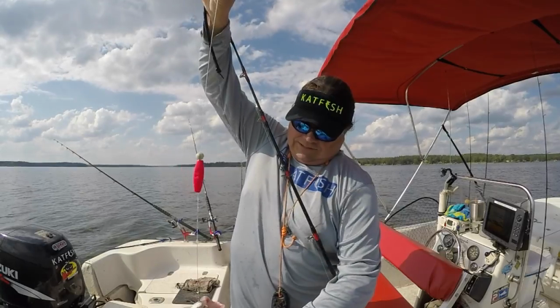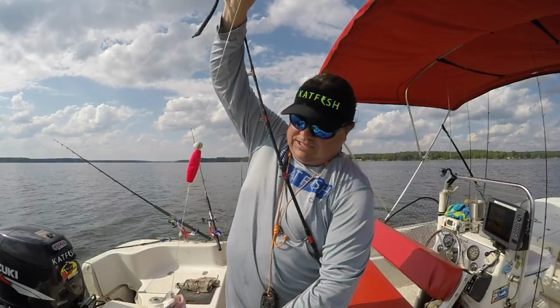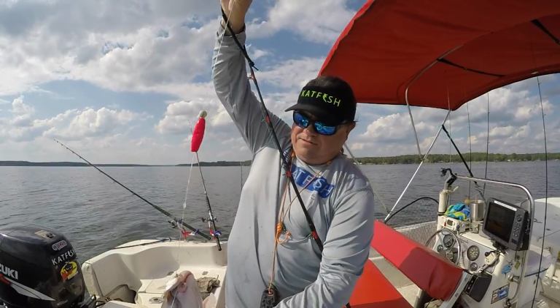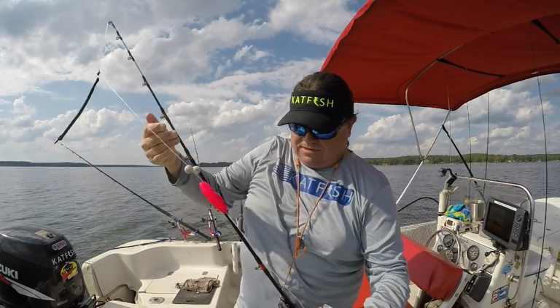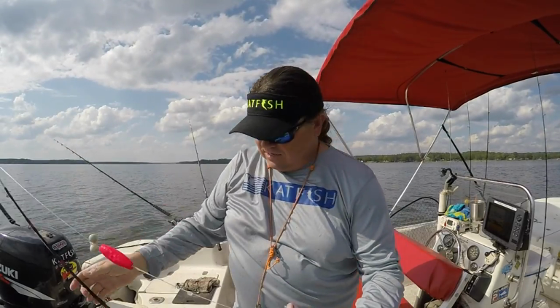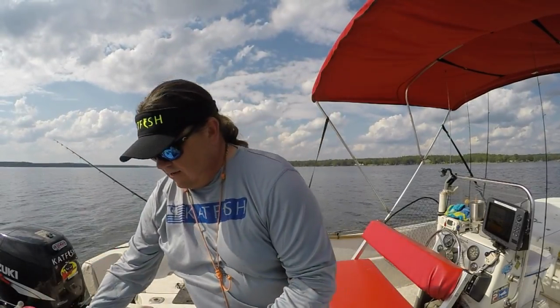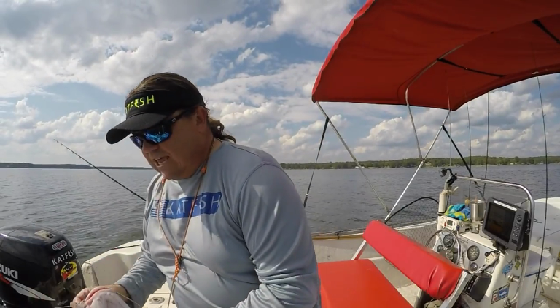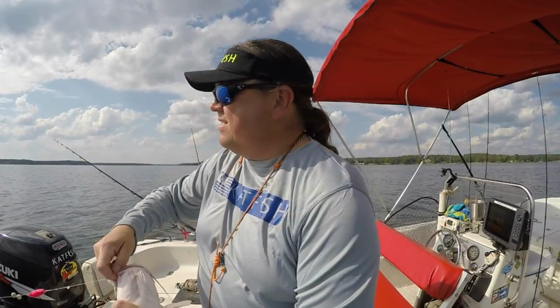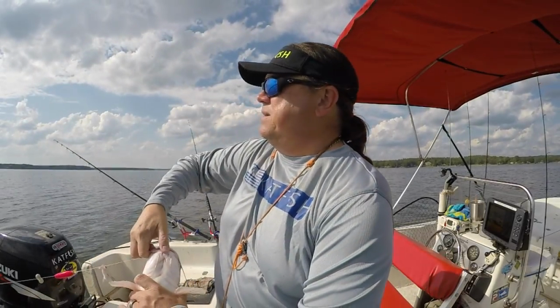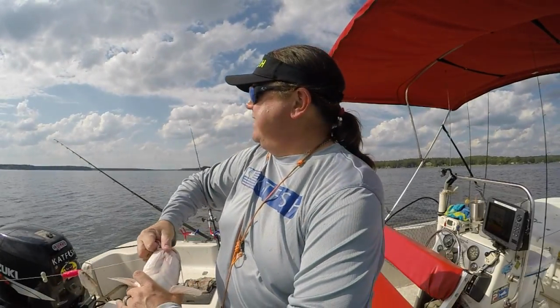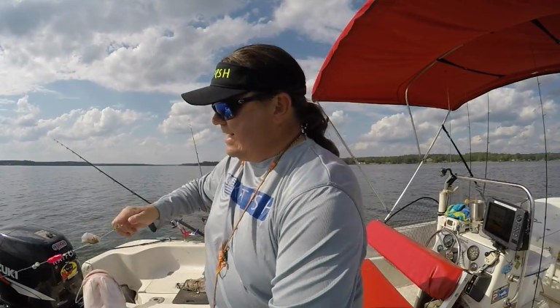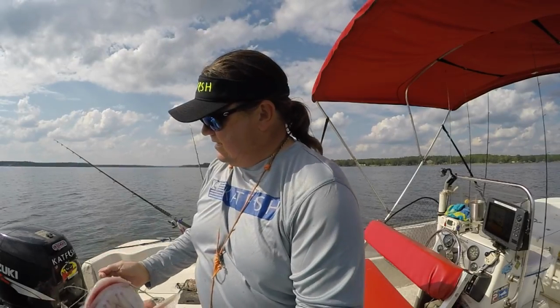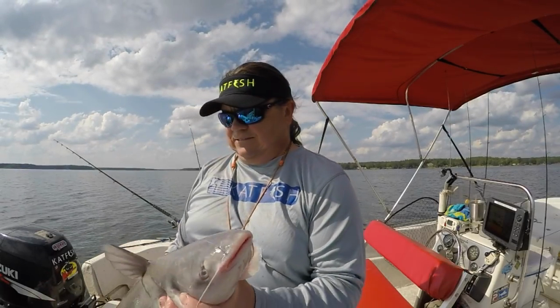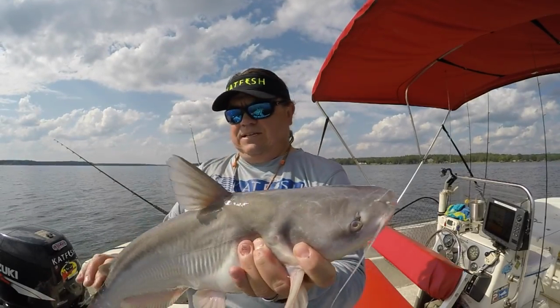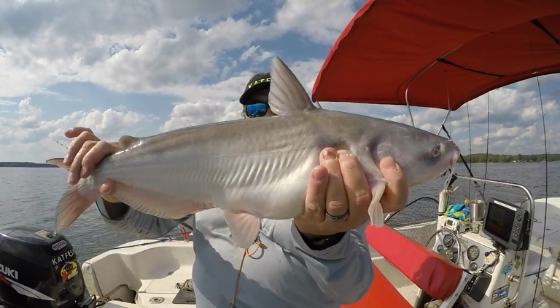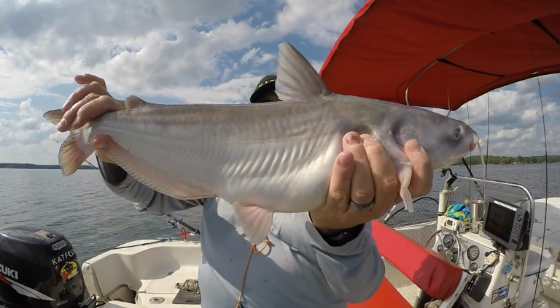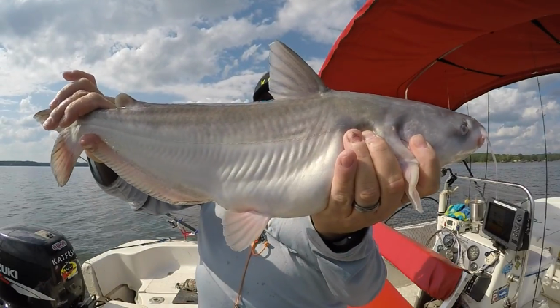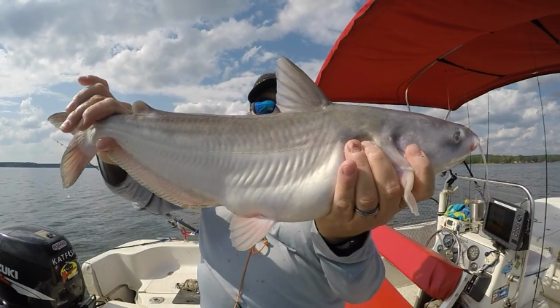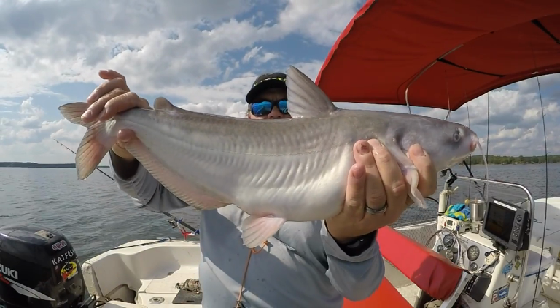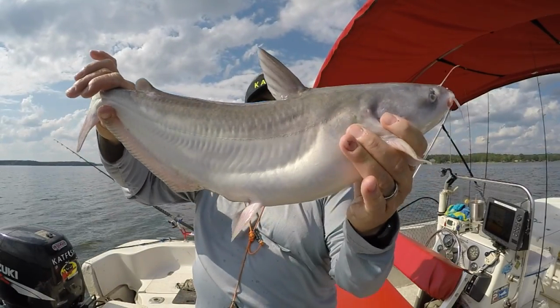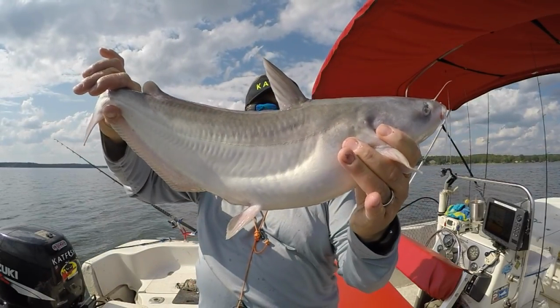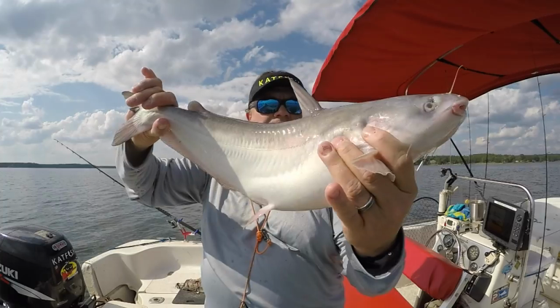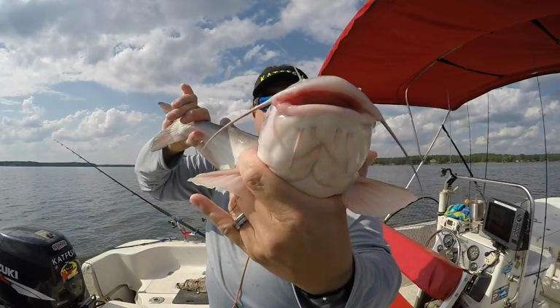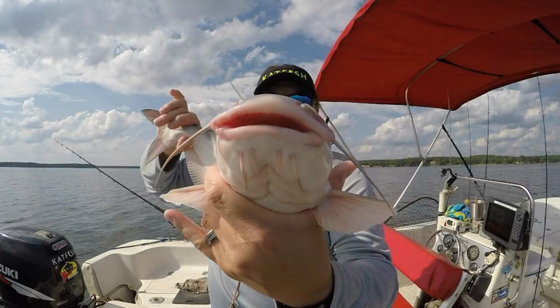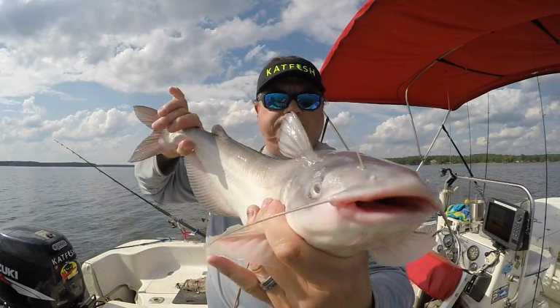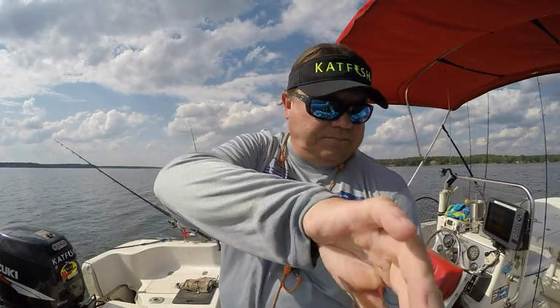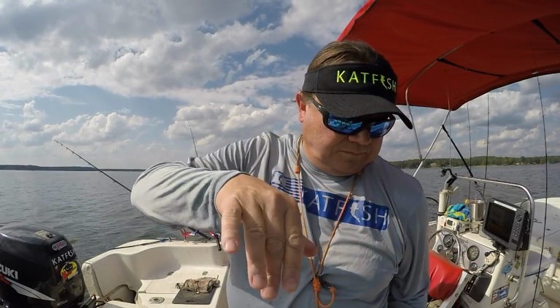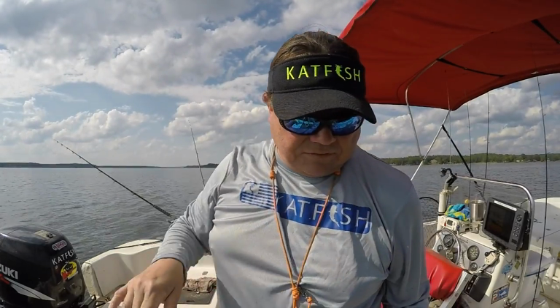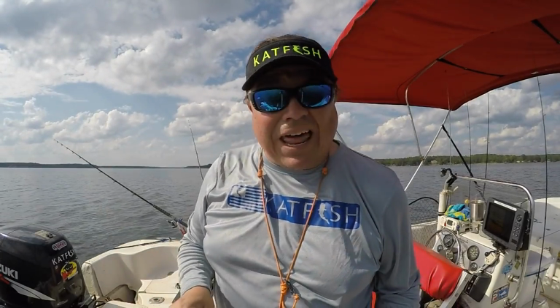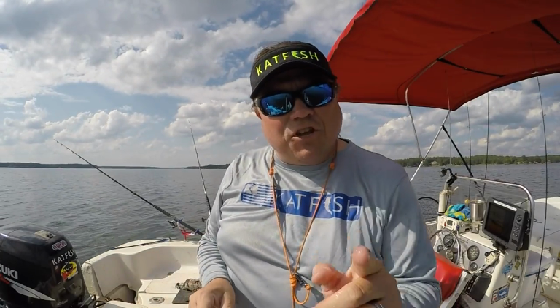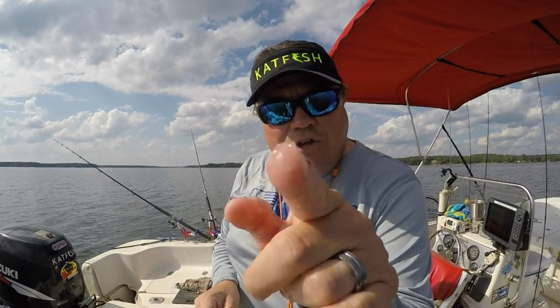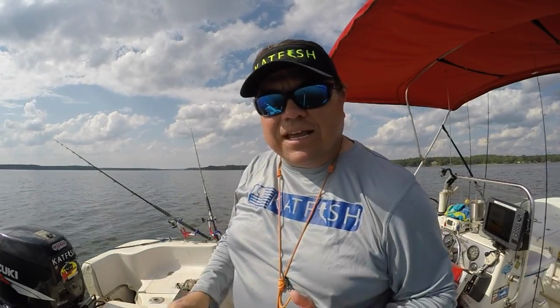There we go. If I was keeping him, this would be a perfect eating size. Nice, nice Lake Watery blue cat right there. Lose them alive so you can catch them again.